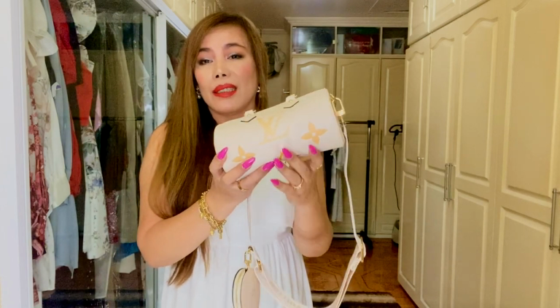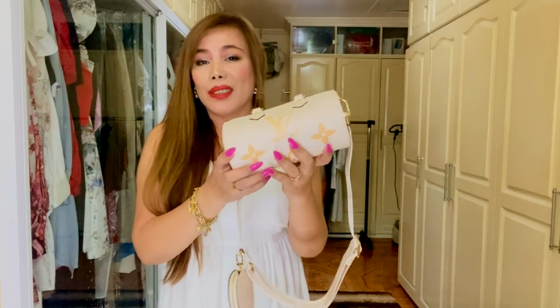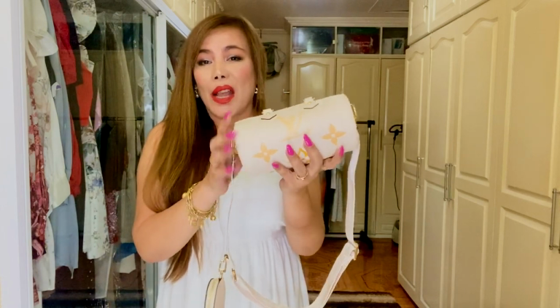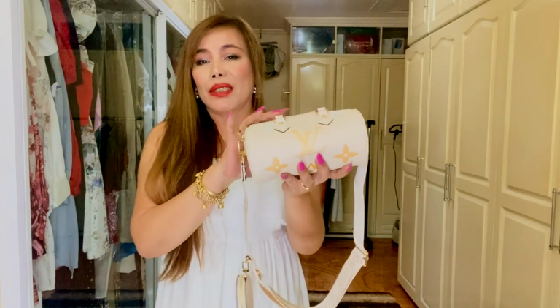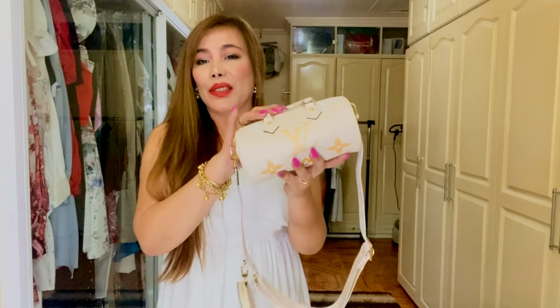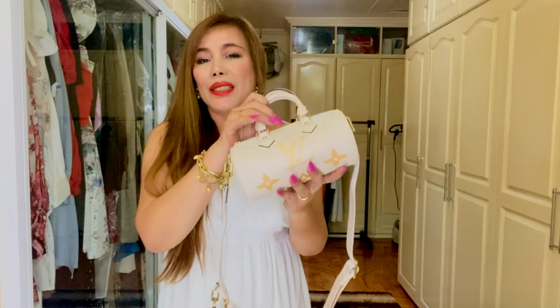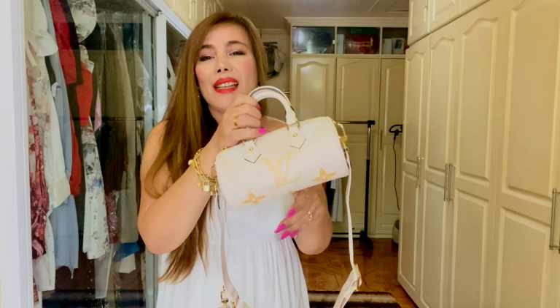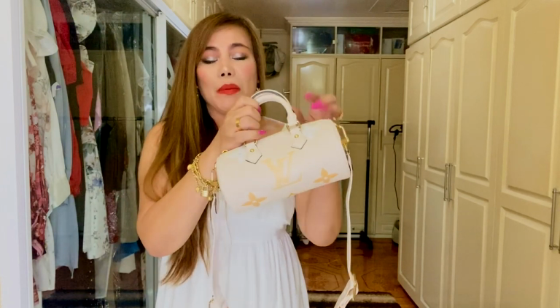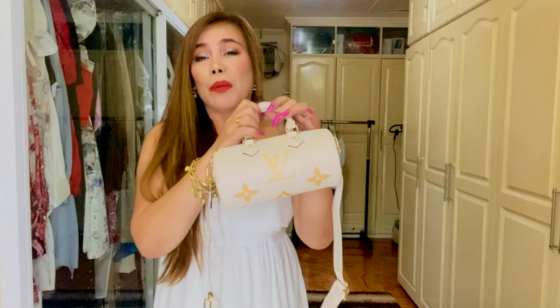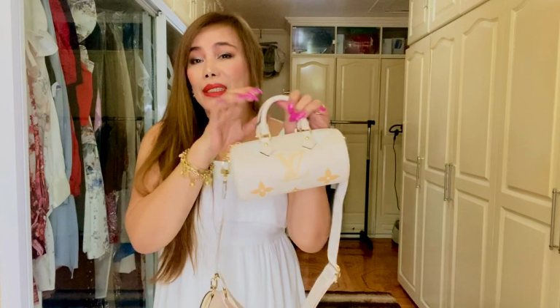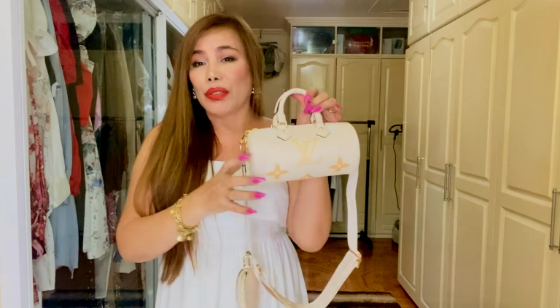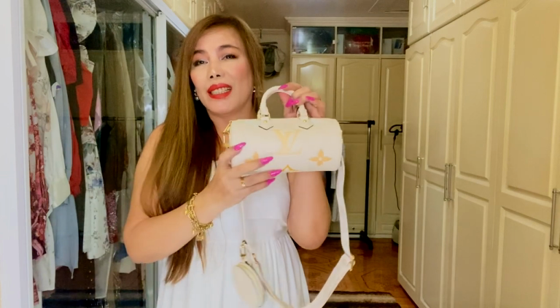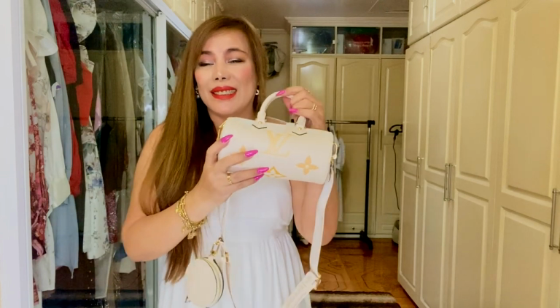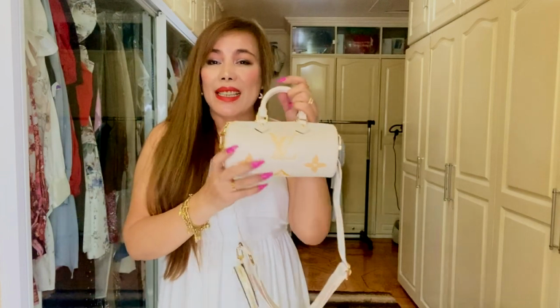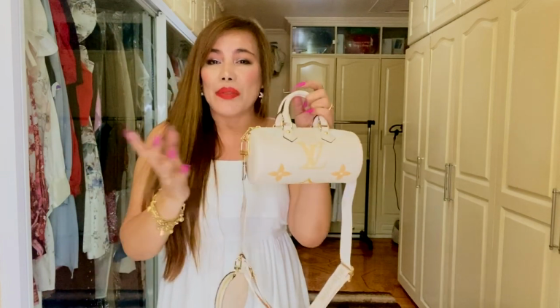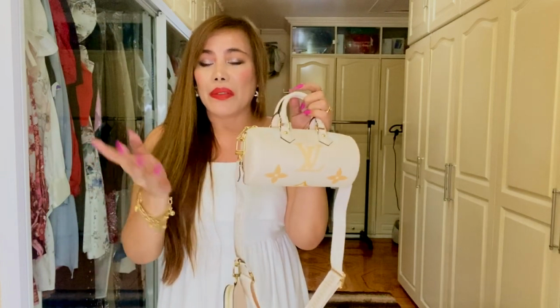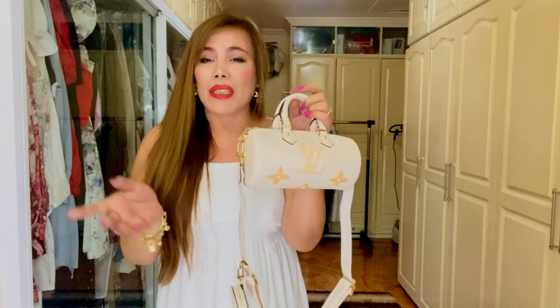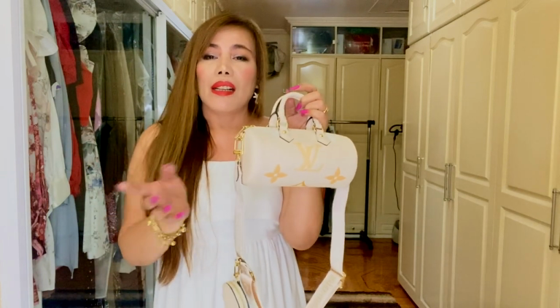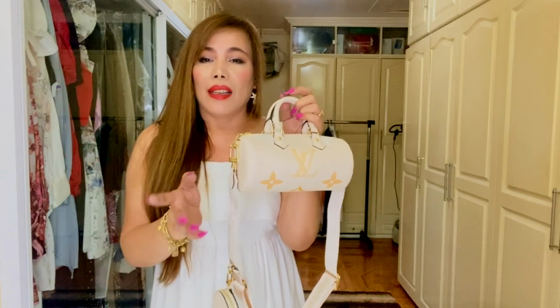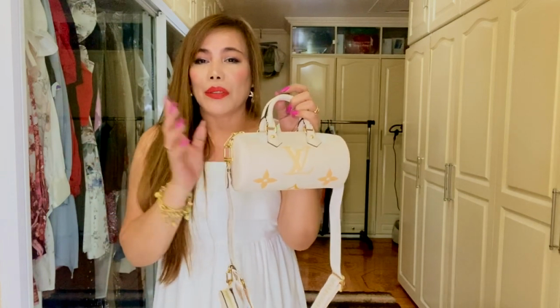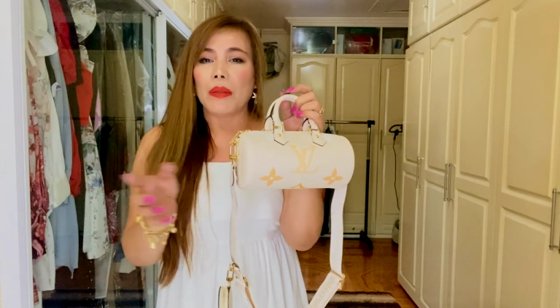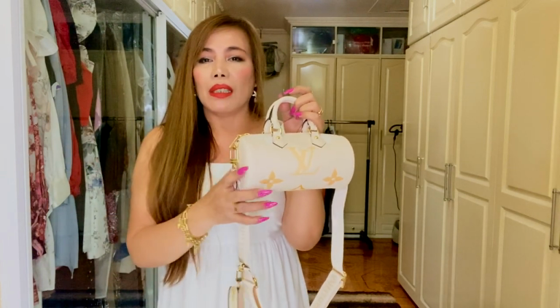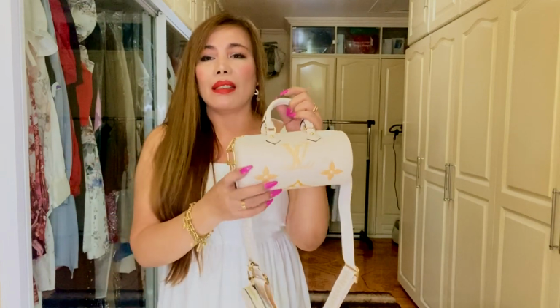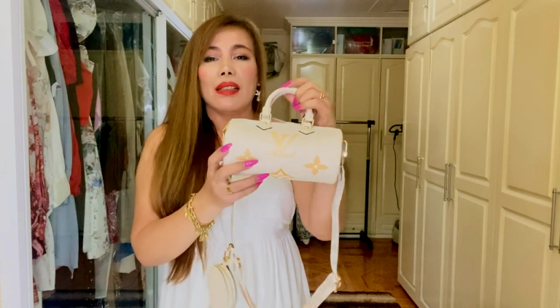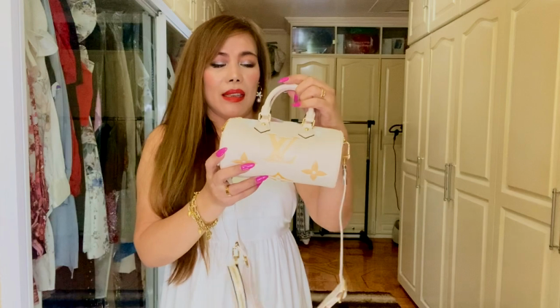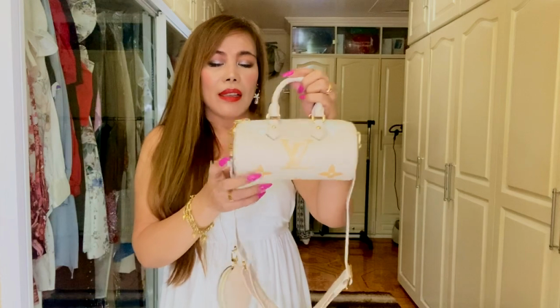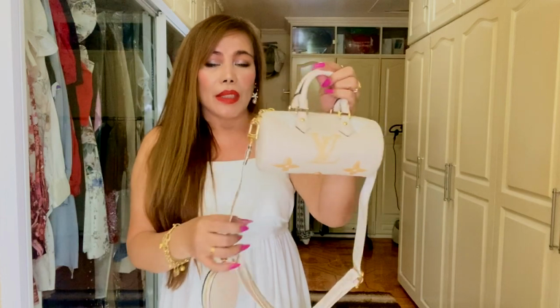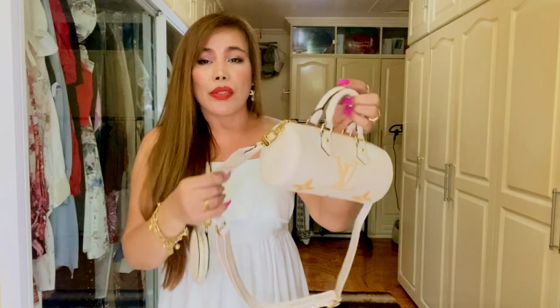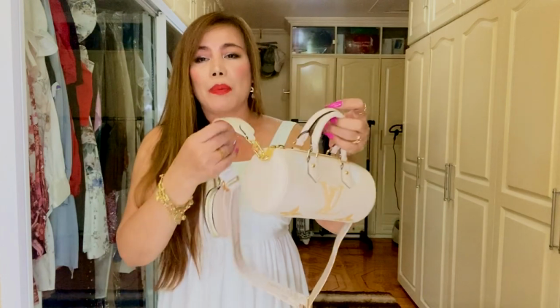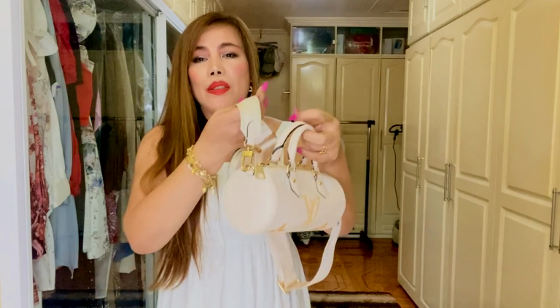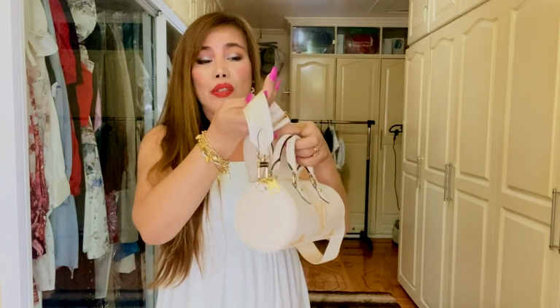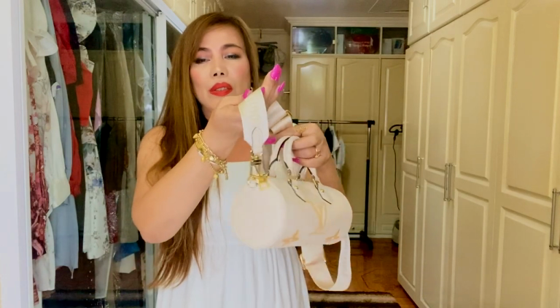This is also considered a spring/summer bag, but I believe I can absolutely rock it all year round. I'm in a tropical country — it's very, very hot and warm here. I love that the strap is adjustable.